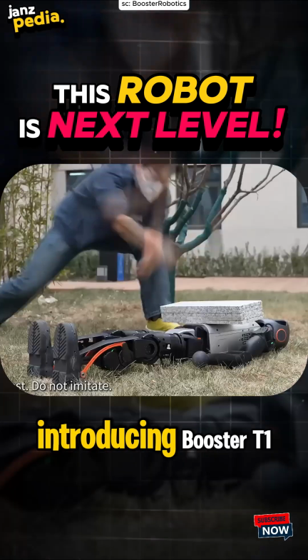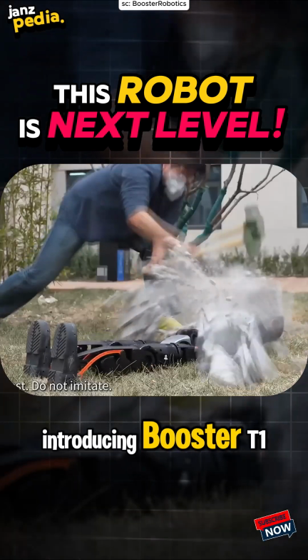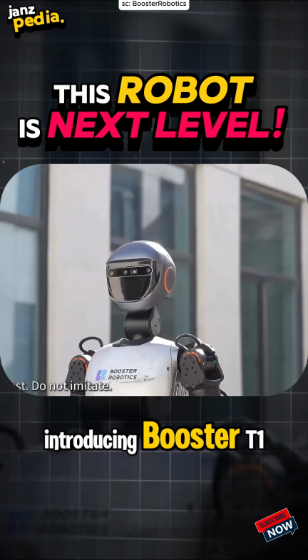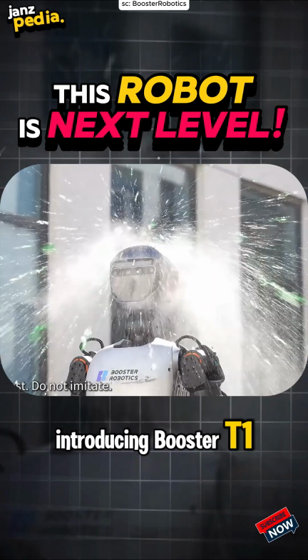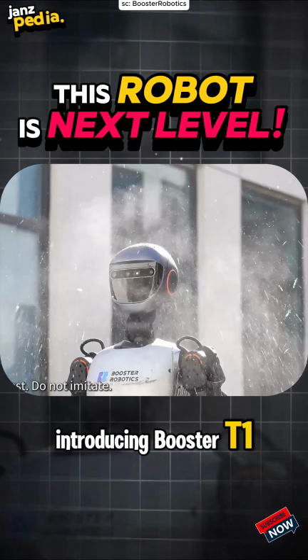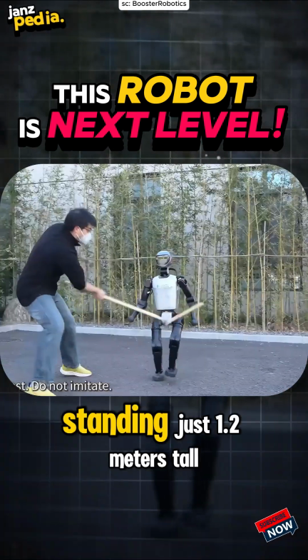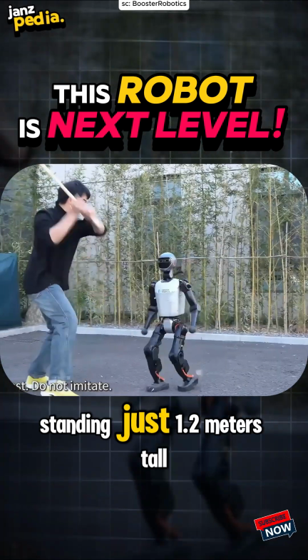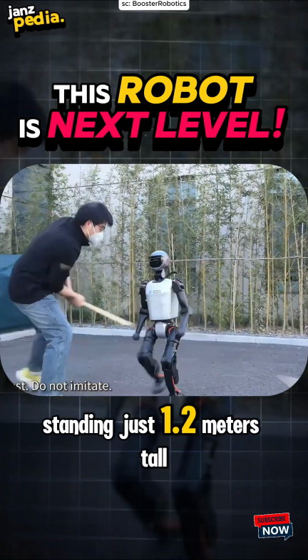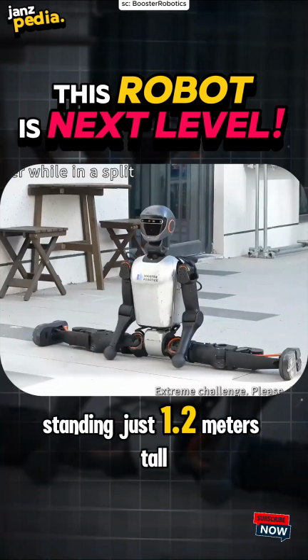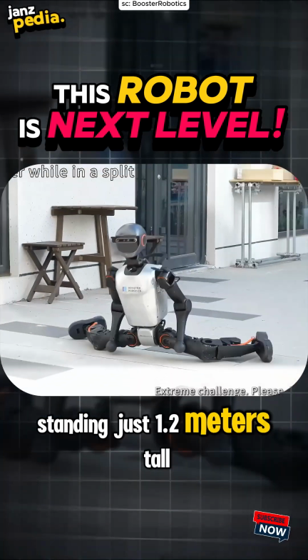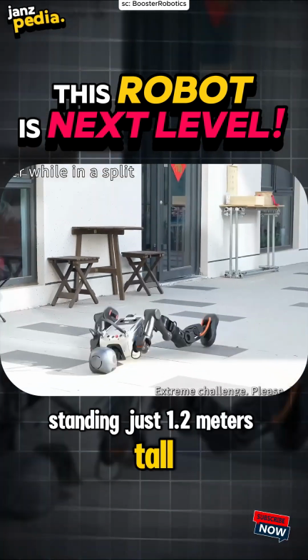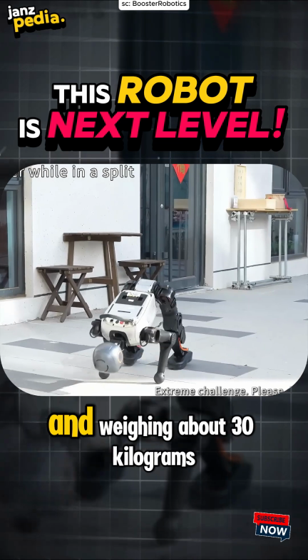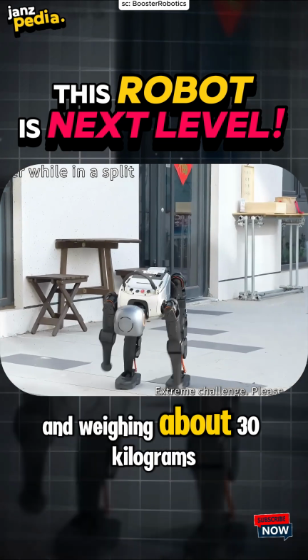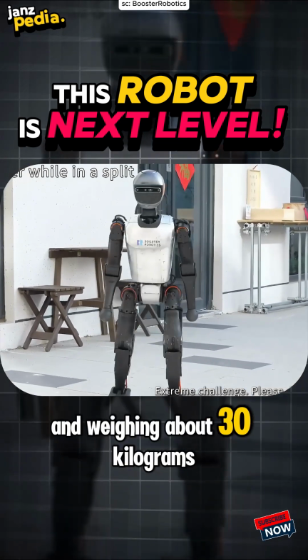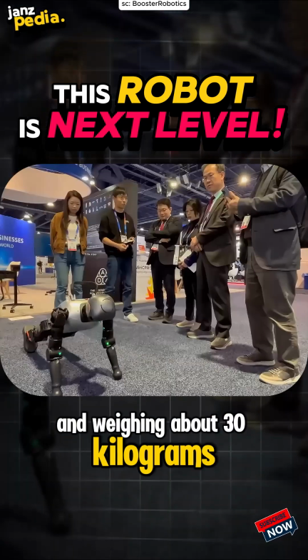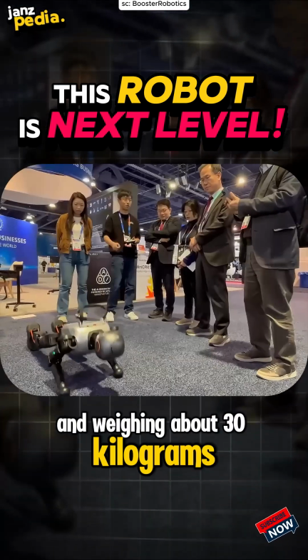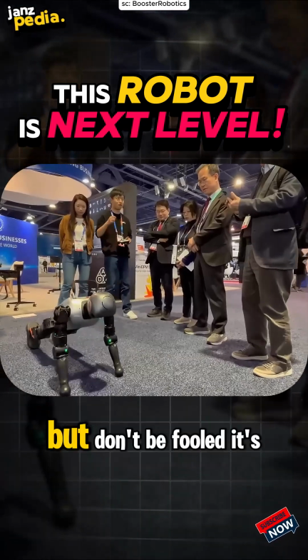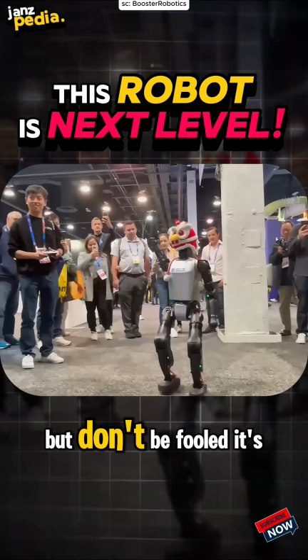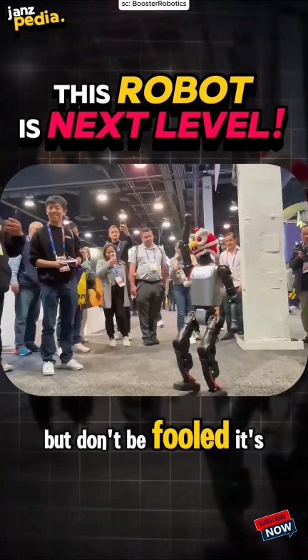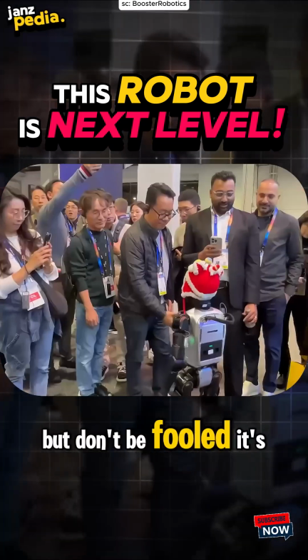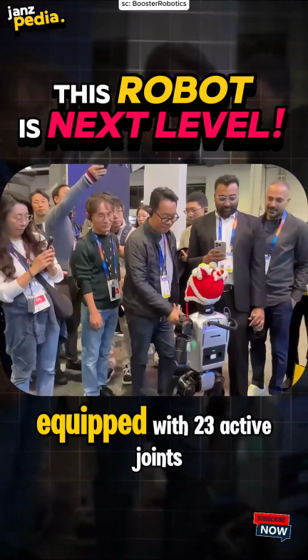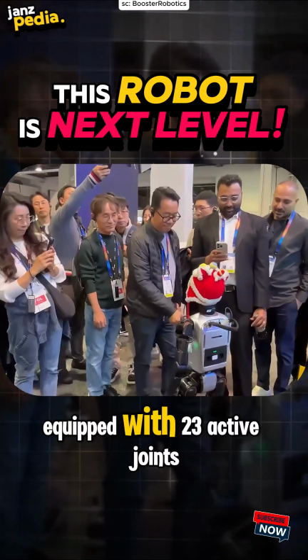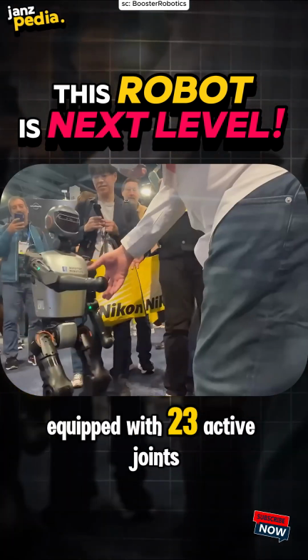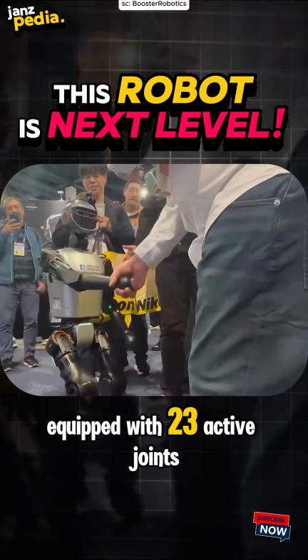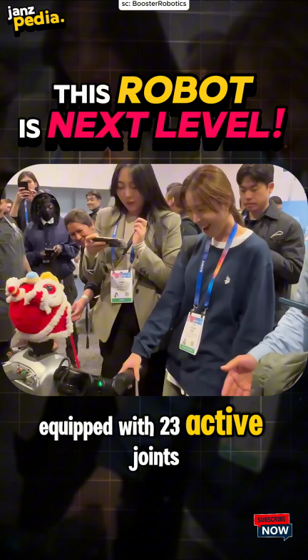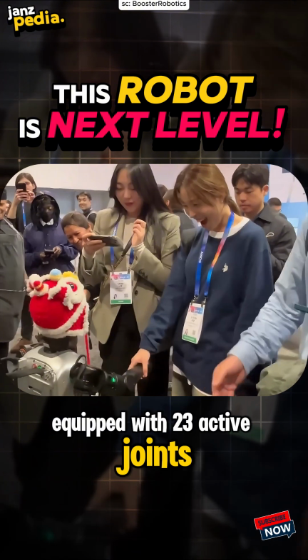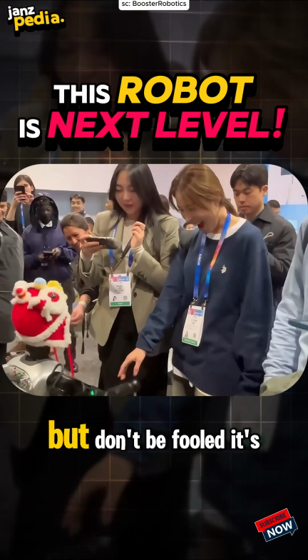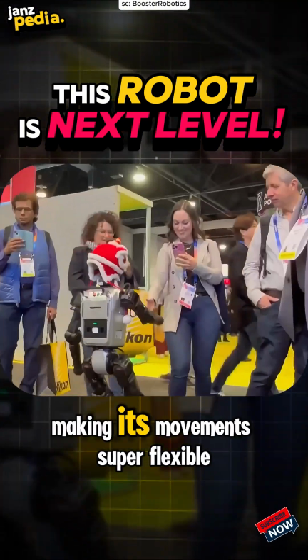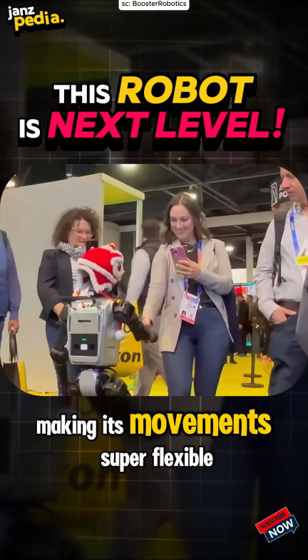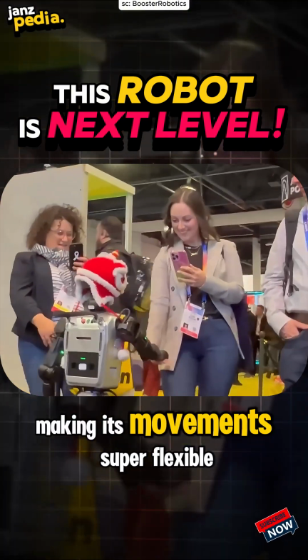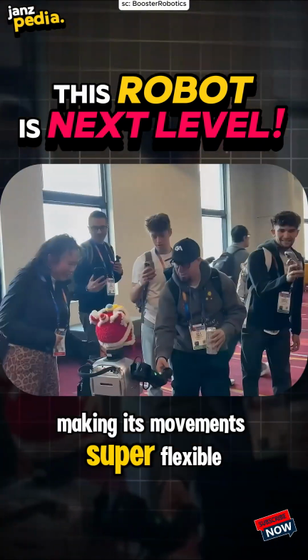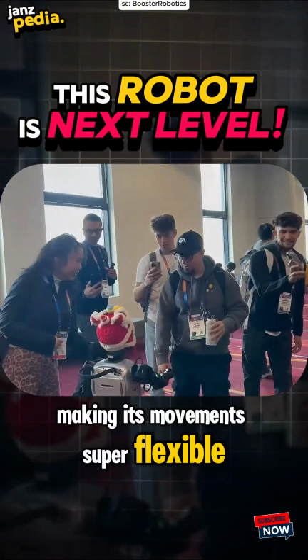Introducing Booster T1, standing just 1.2 meters tall and weighing about 30 kilograms. But don't be fooled — it's equipped with 23 active joints, making its movements super flexible.